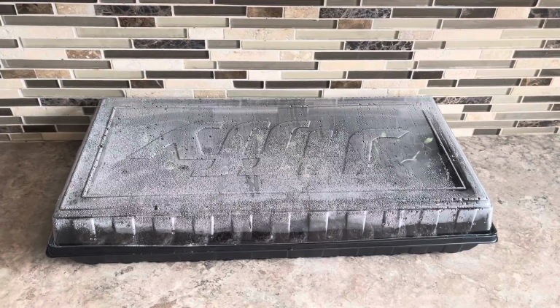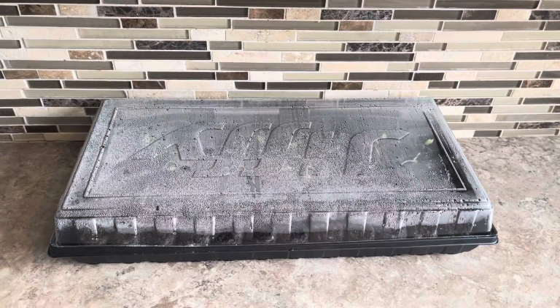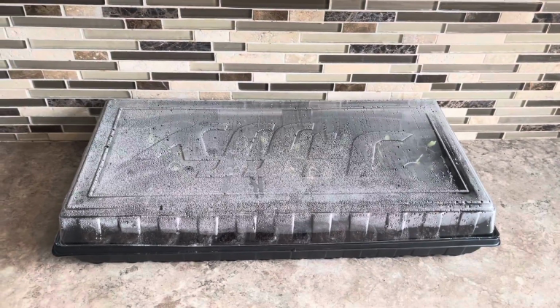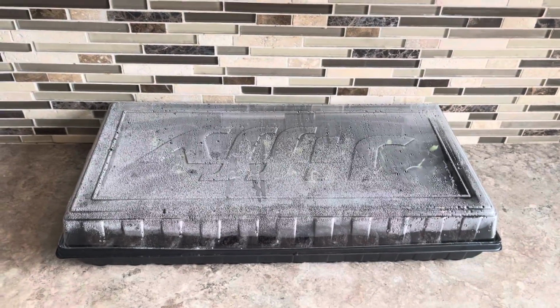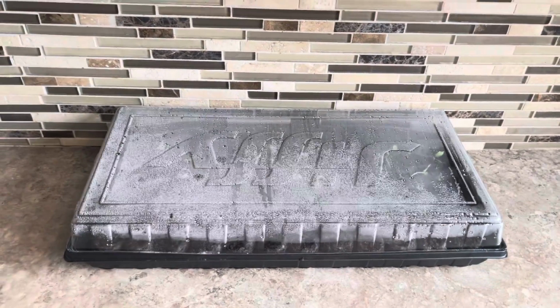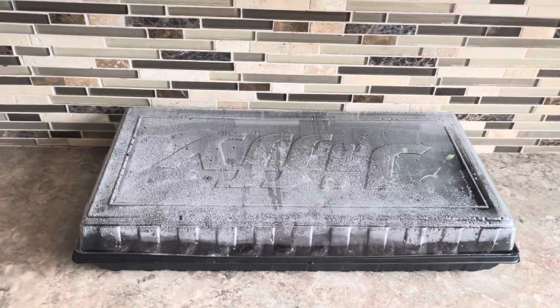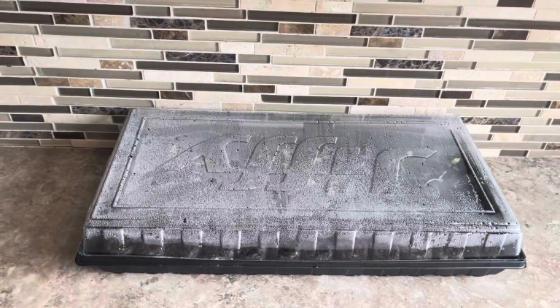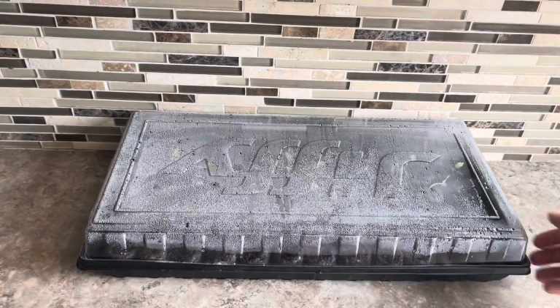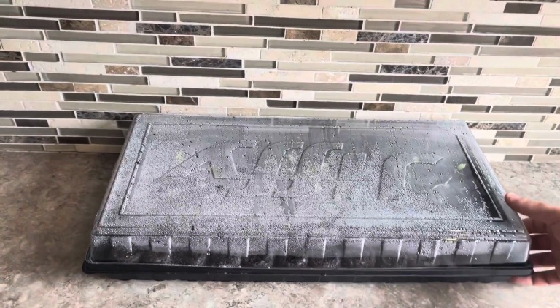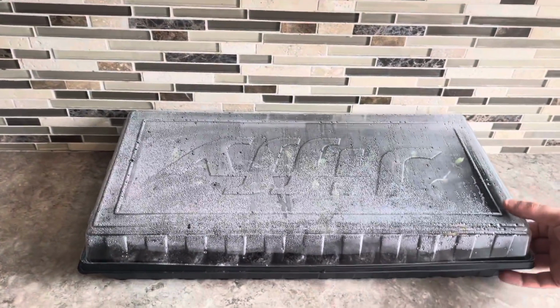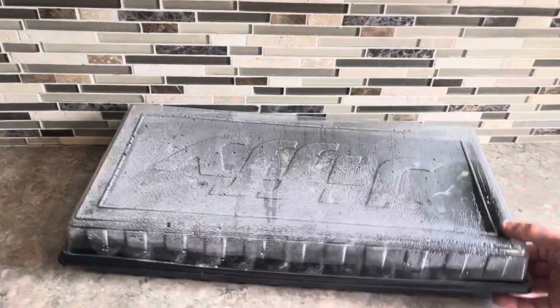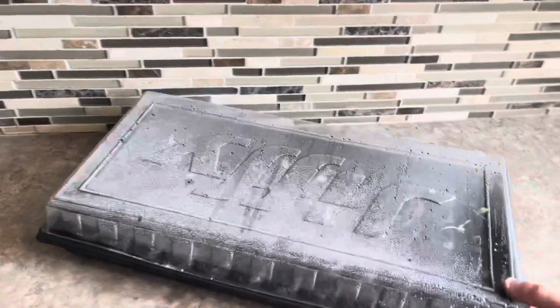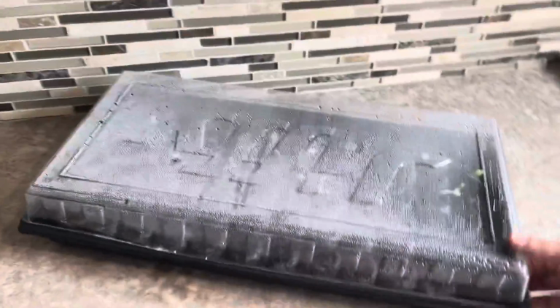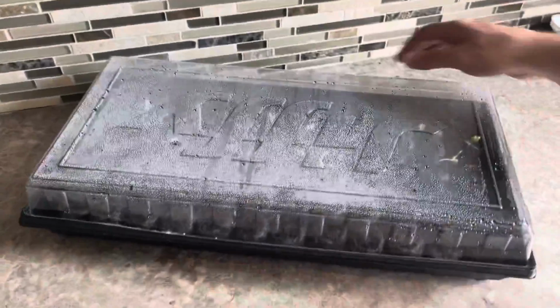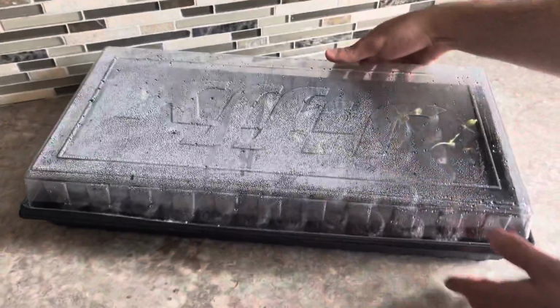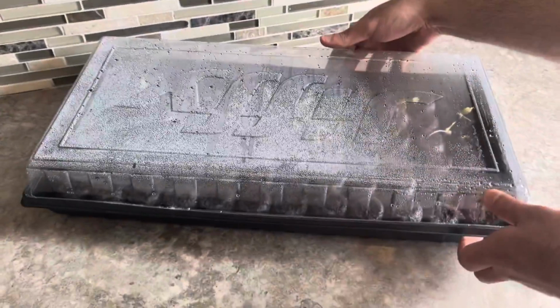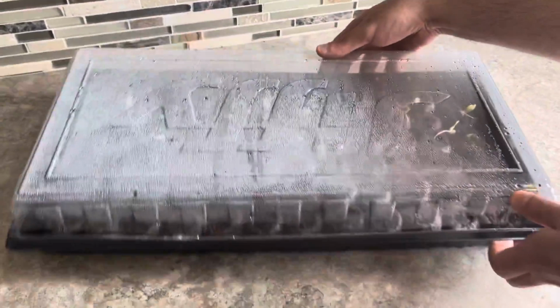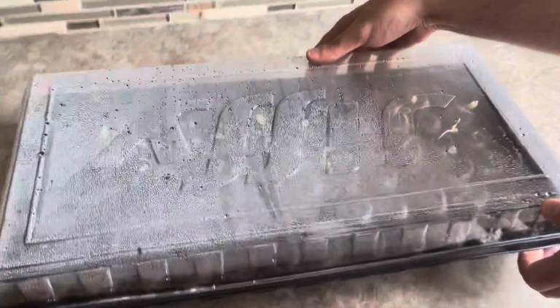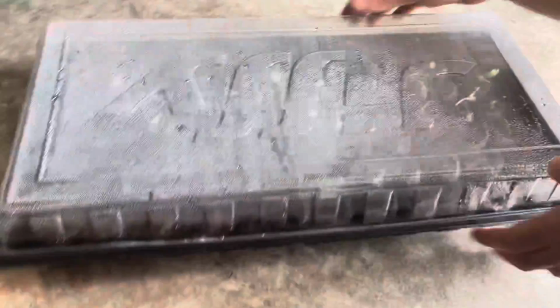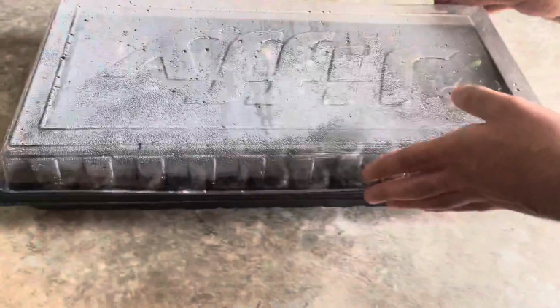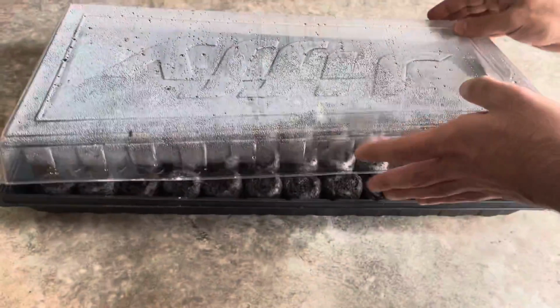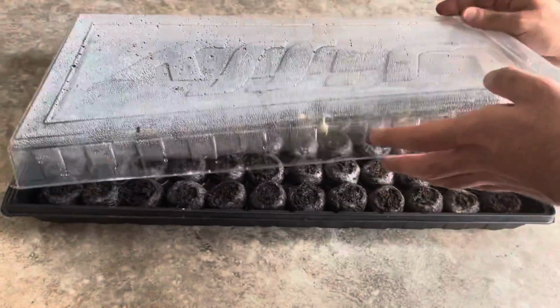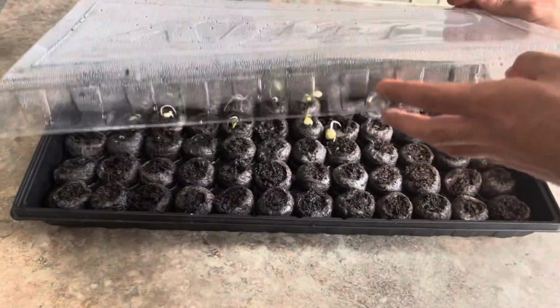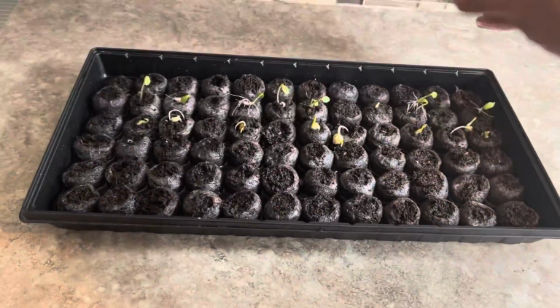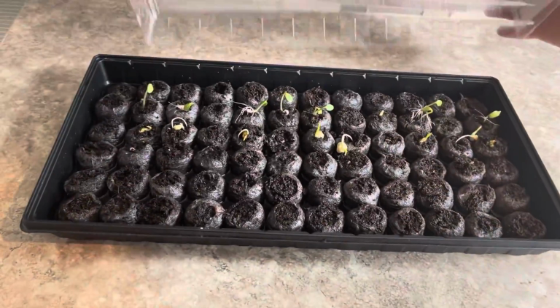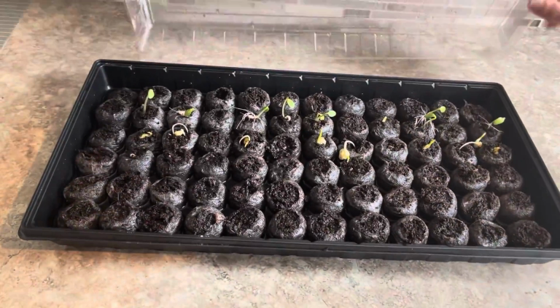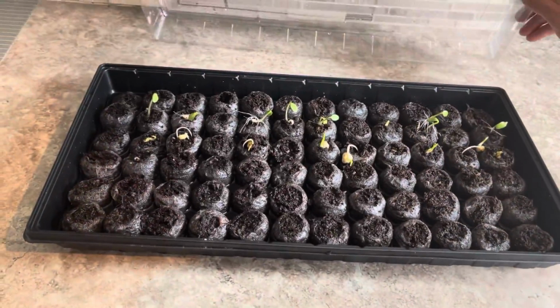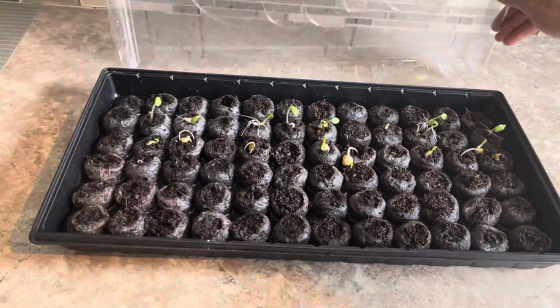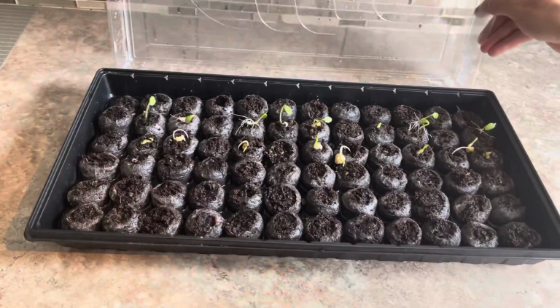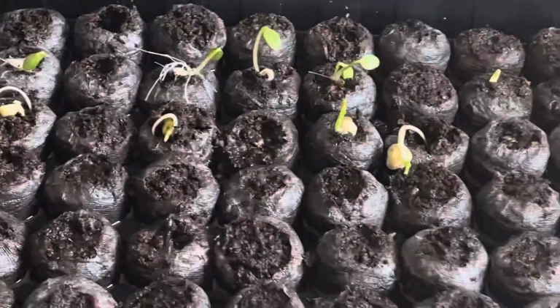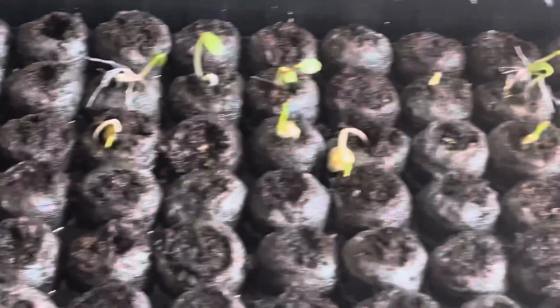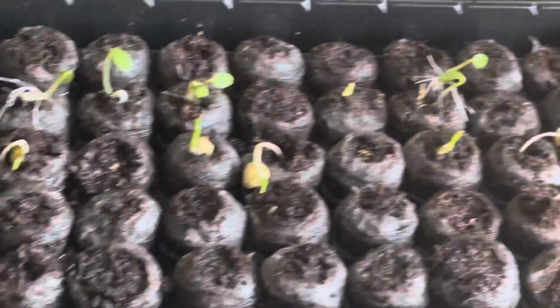Hello everyone, day four. Let's check our plants. Wow, so we have a lot of progress.